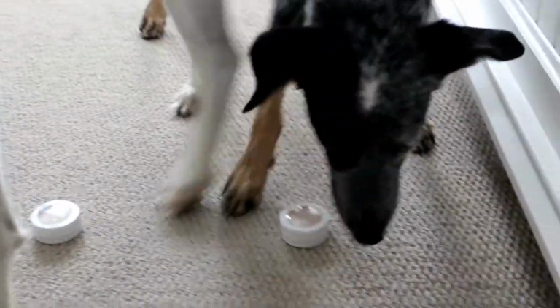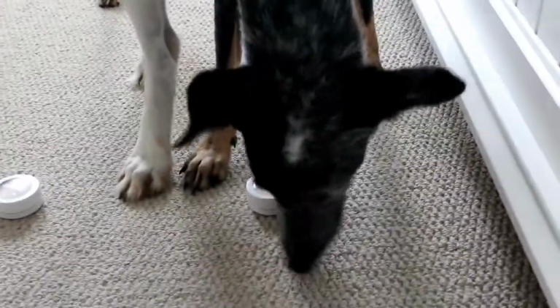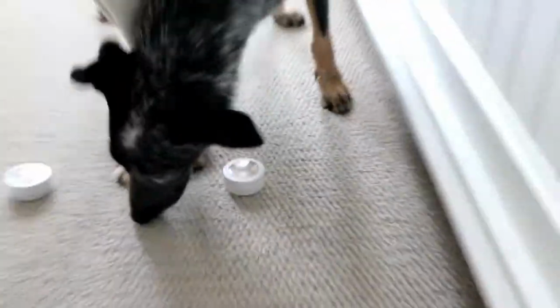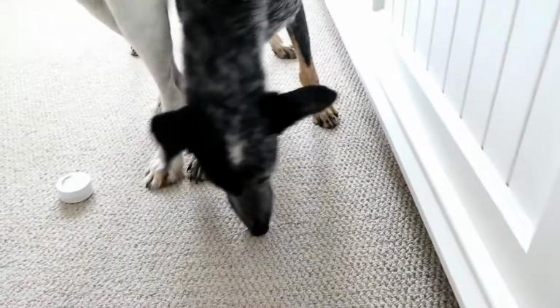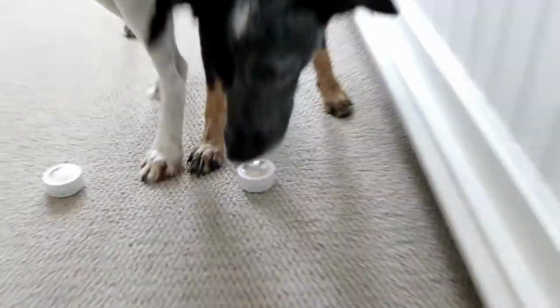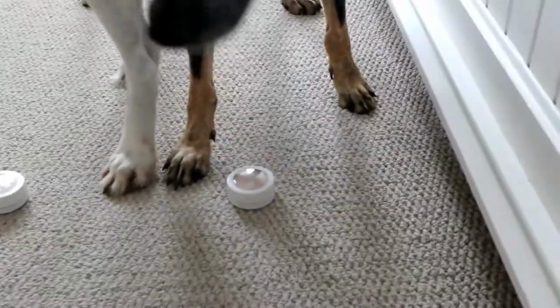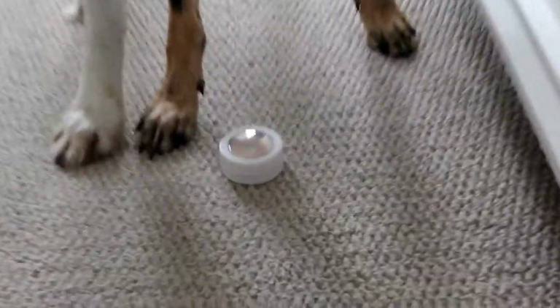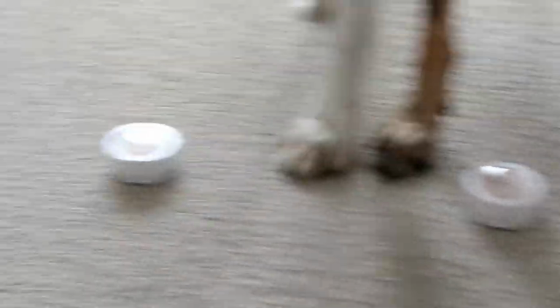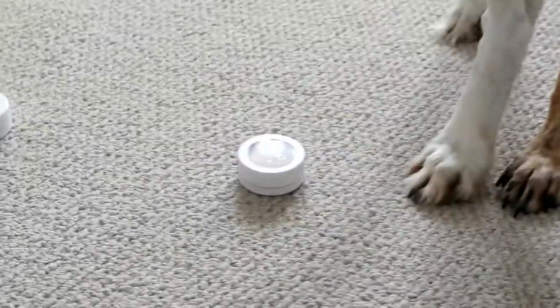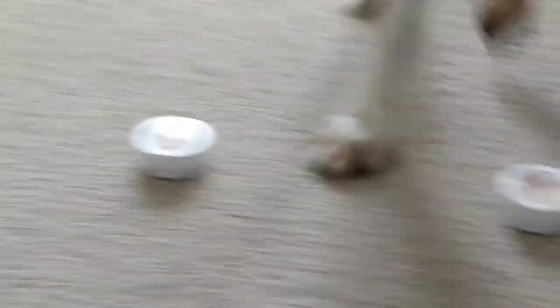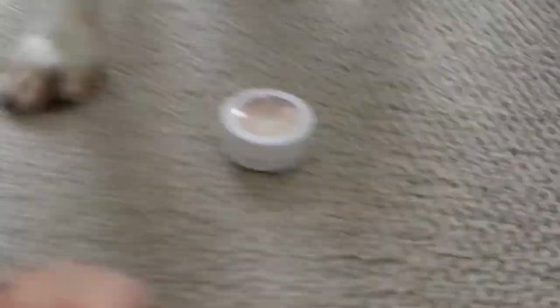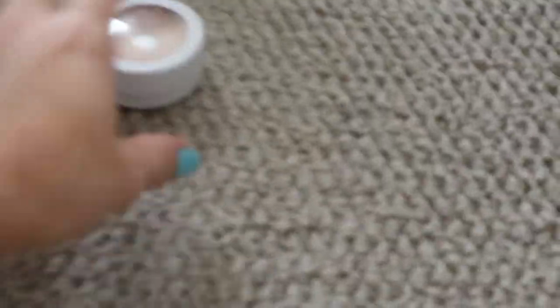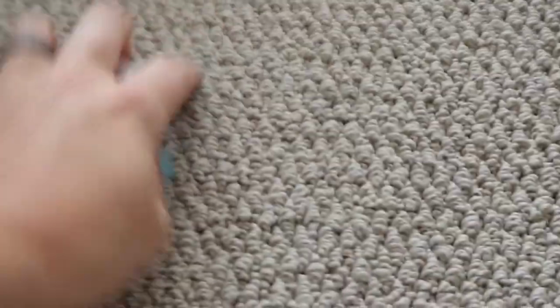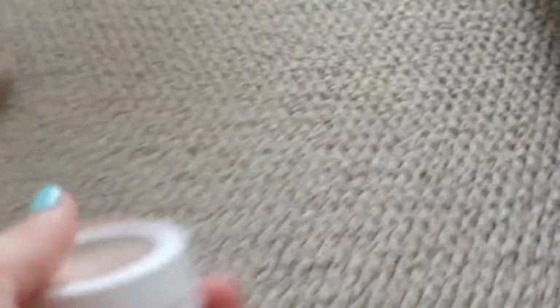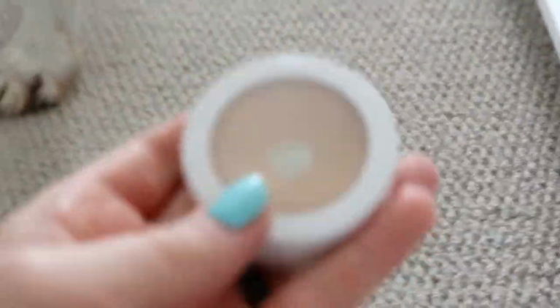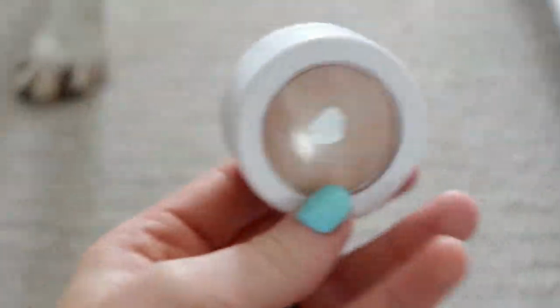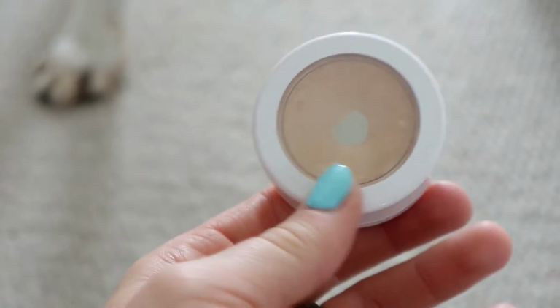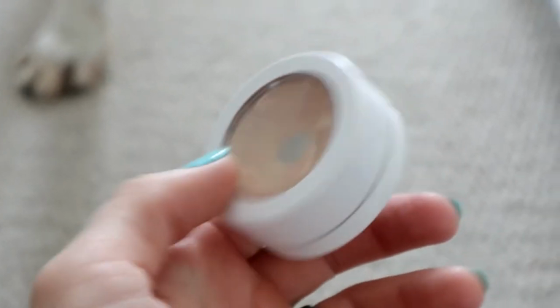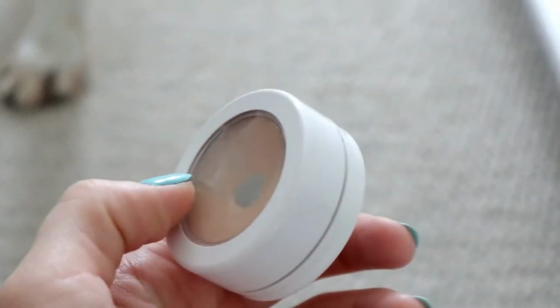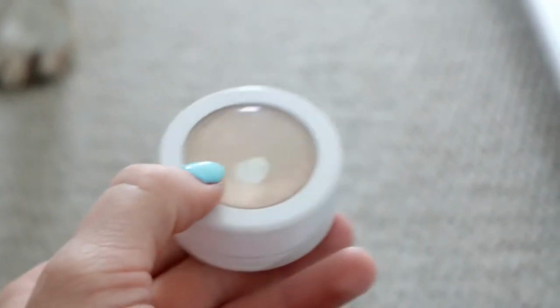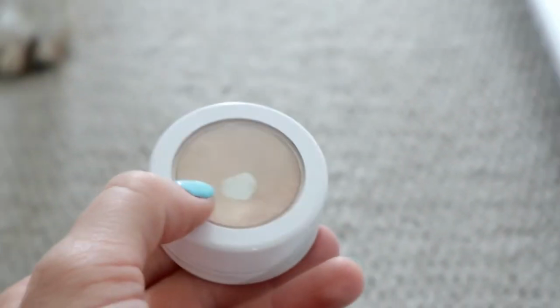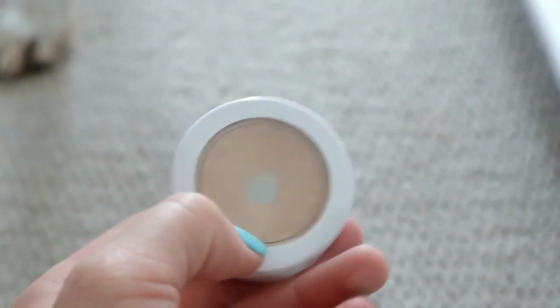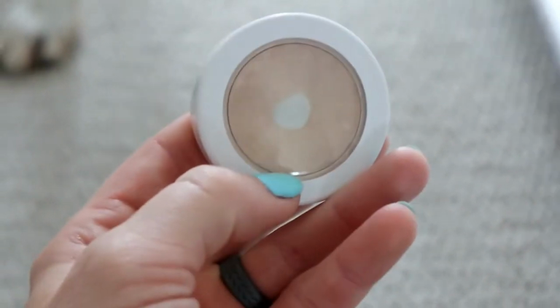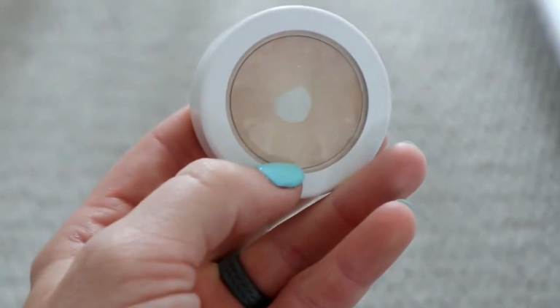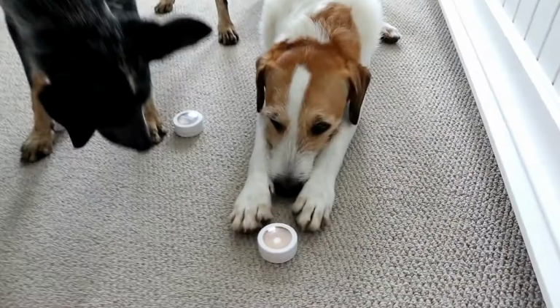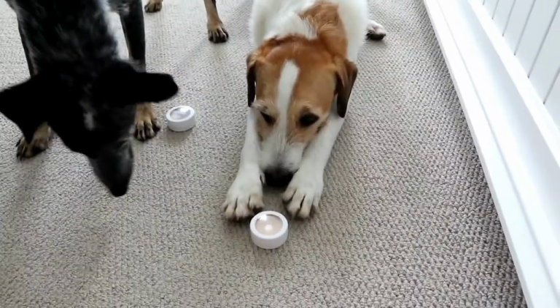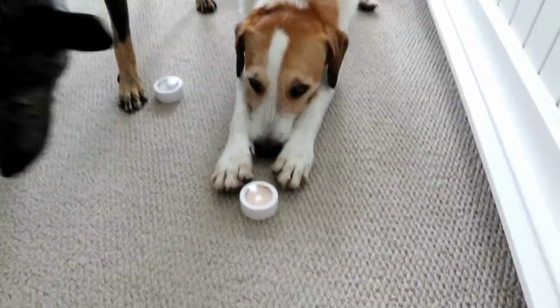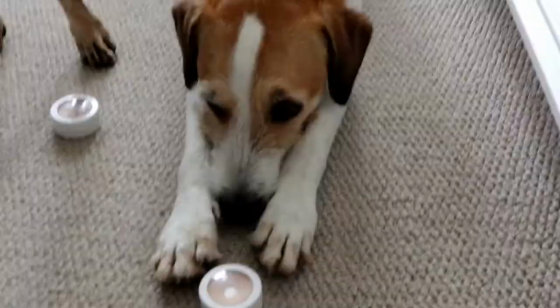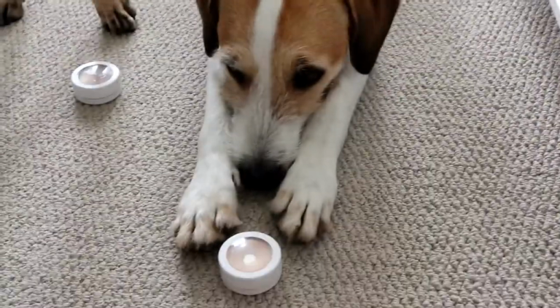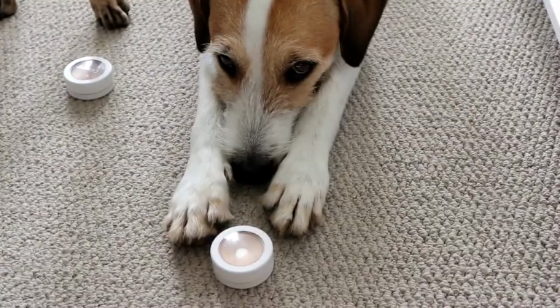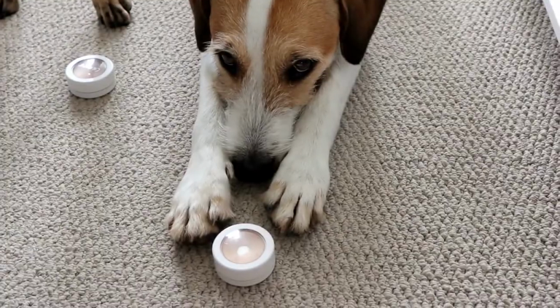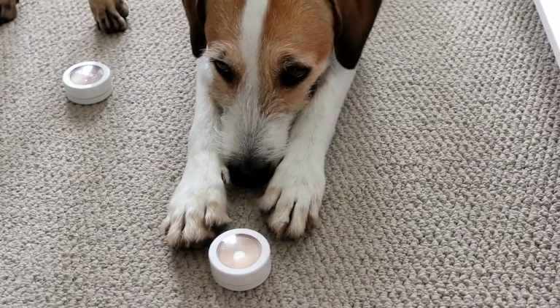The most sniffing was done on ColourPop Lunch Money, so that's what we're going to go with today. Is that the highlighter you want to wear today?